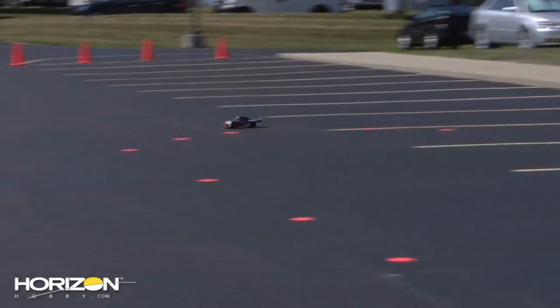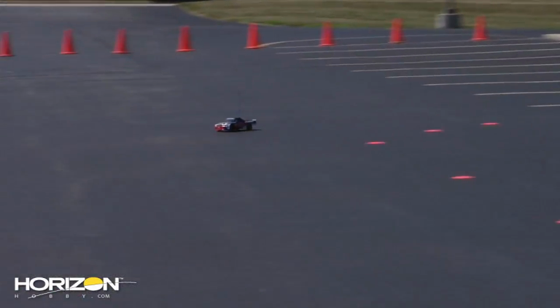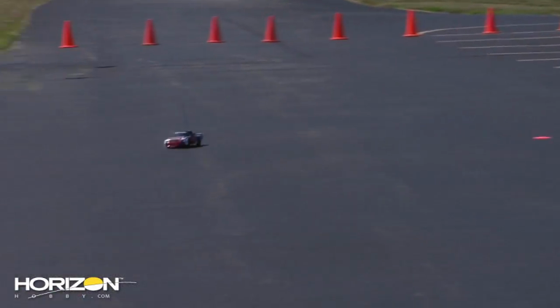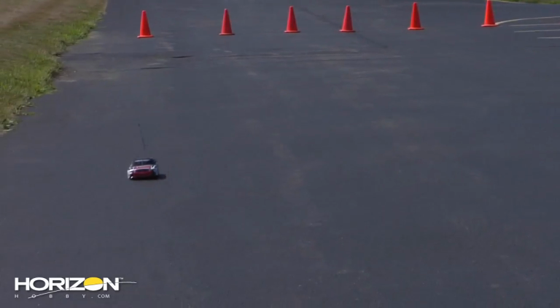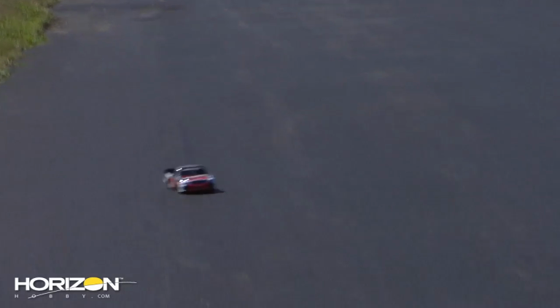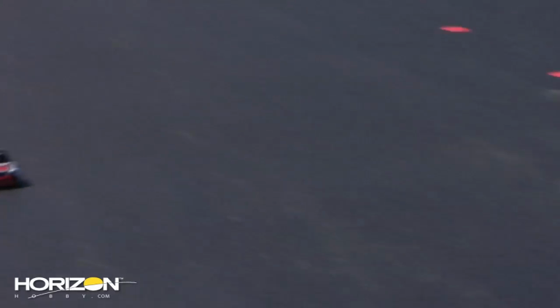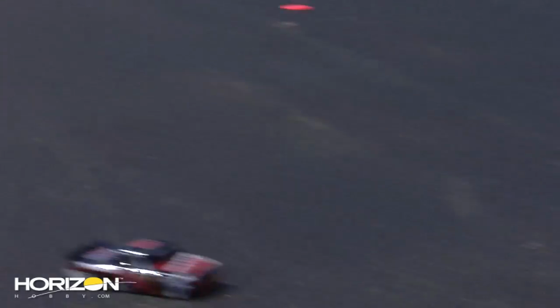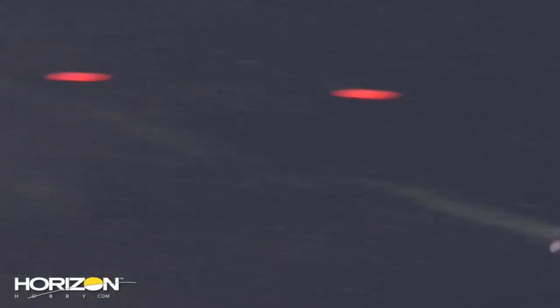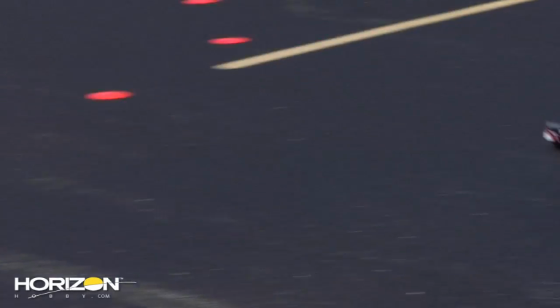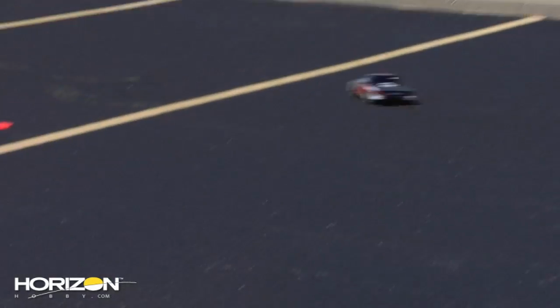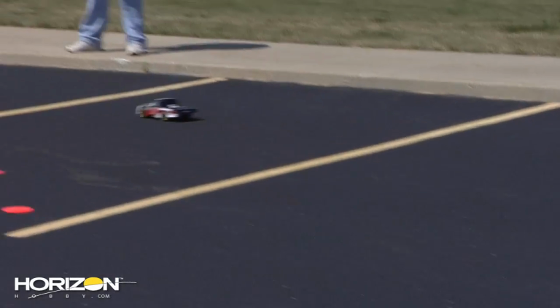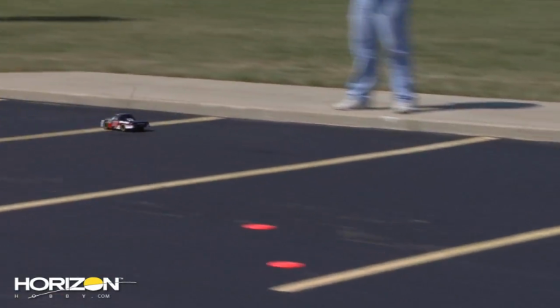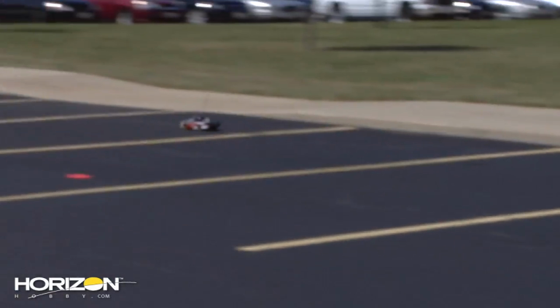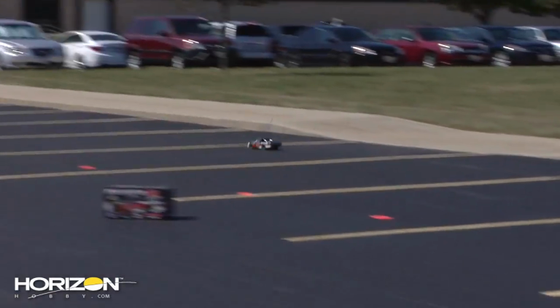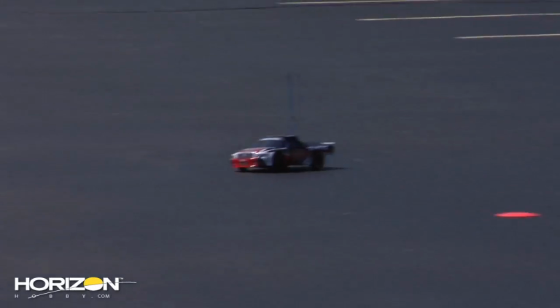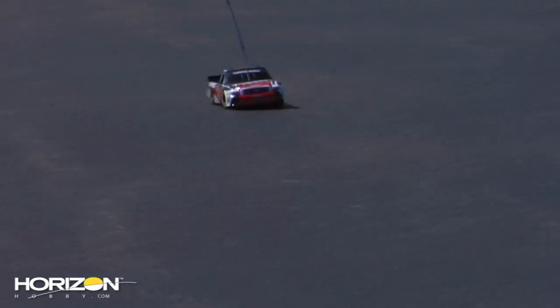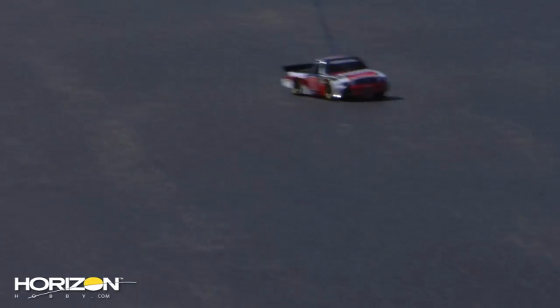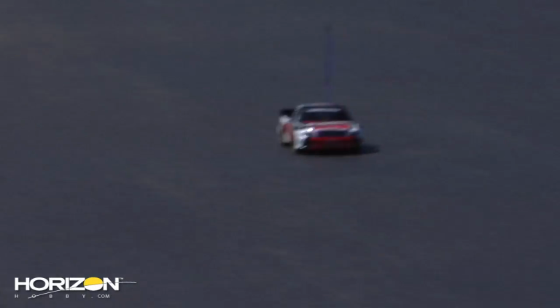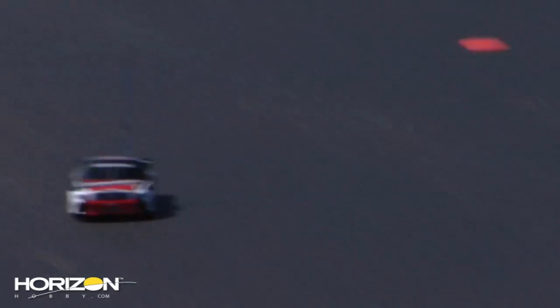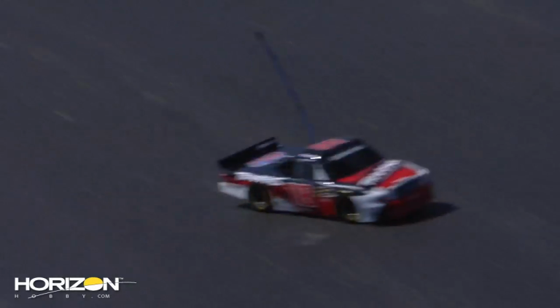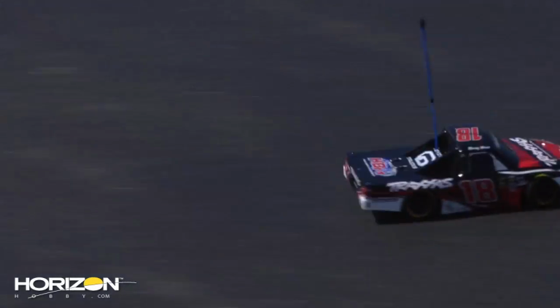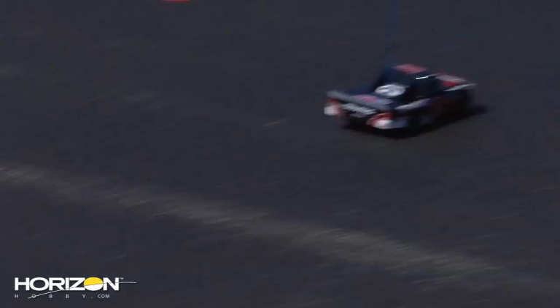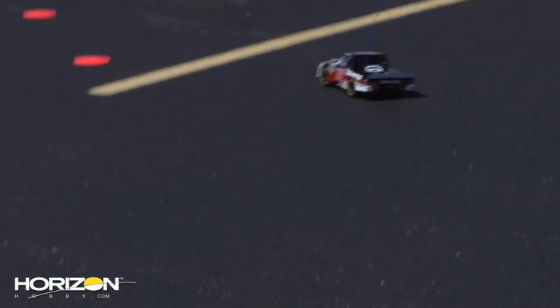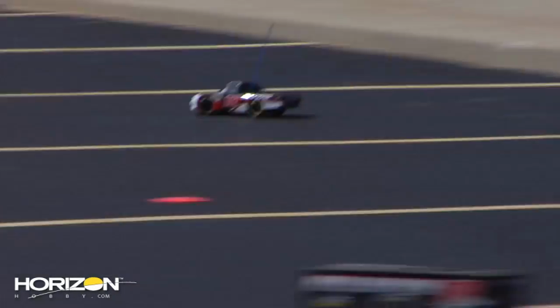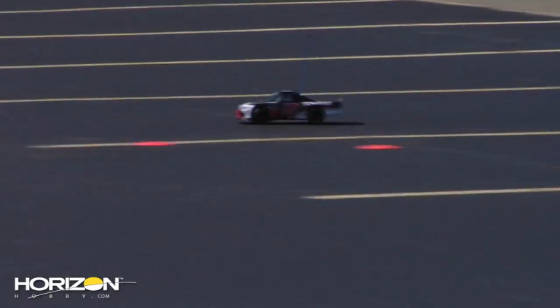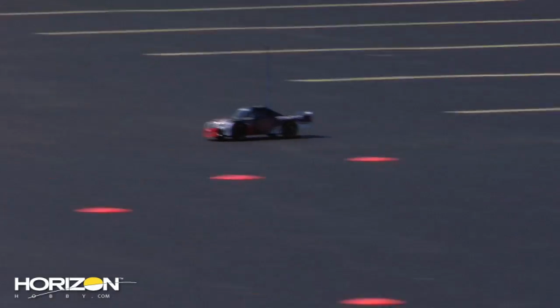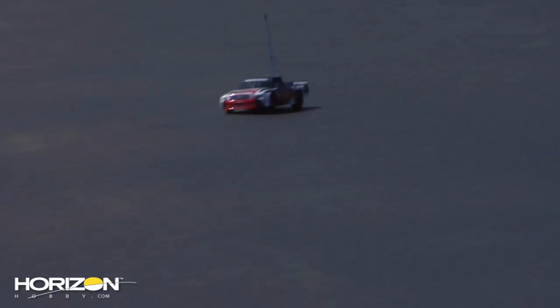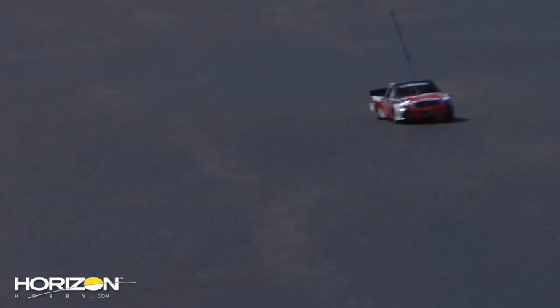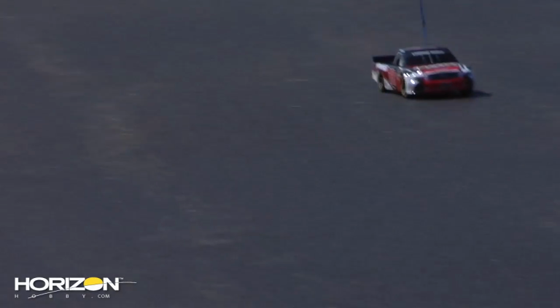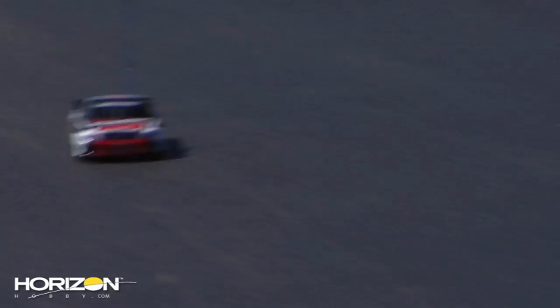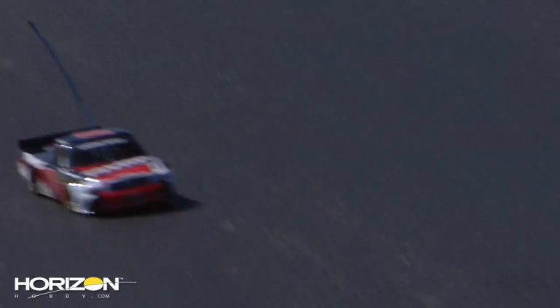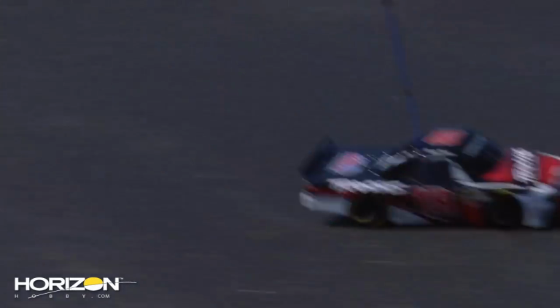The four-wheel drive definitely provides plenty of bite when you get on the power. Good pep and speed — I'd say top speed is about 20 to 25 miles an hour.